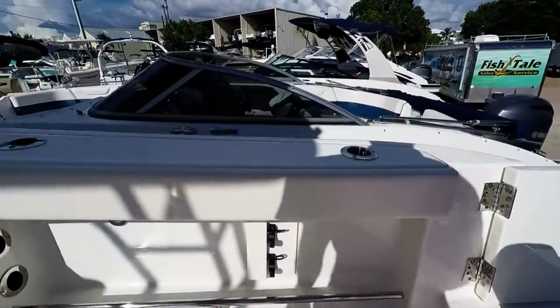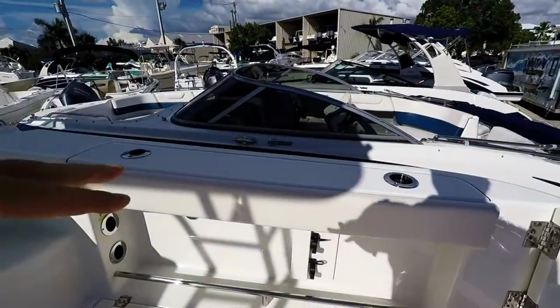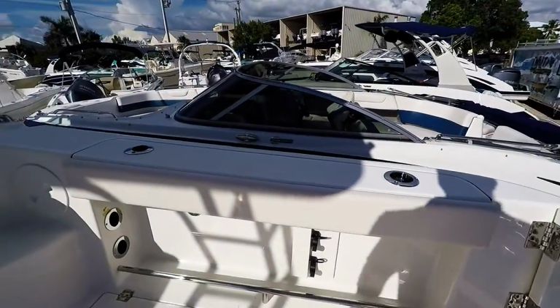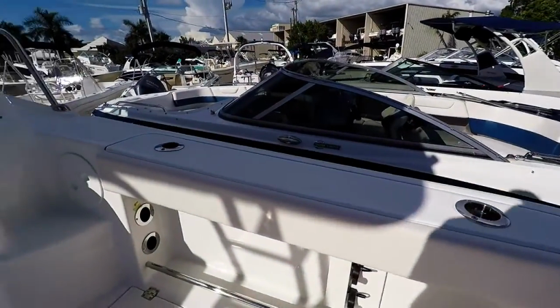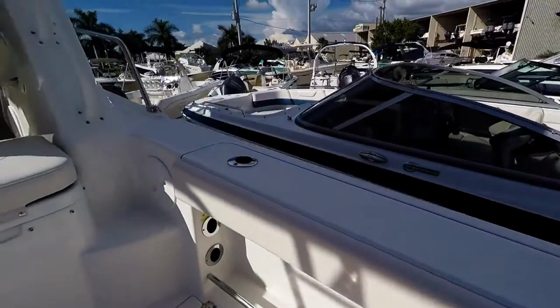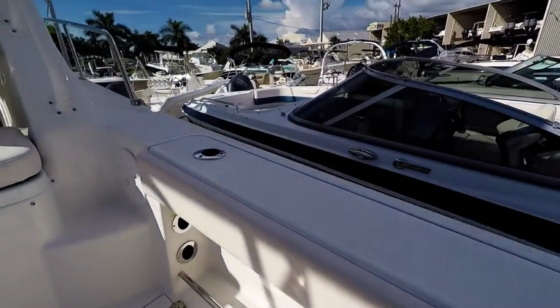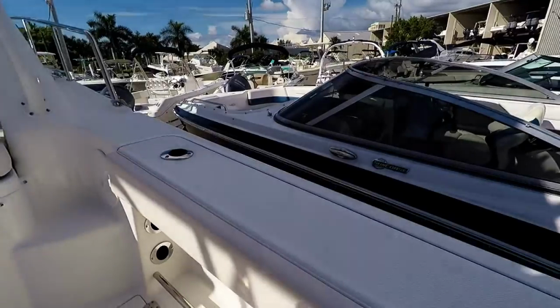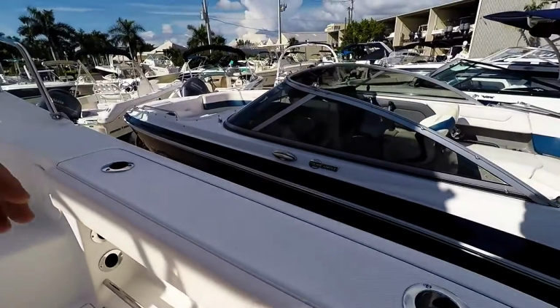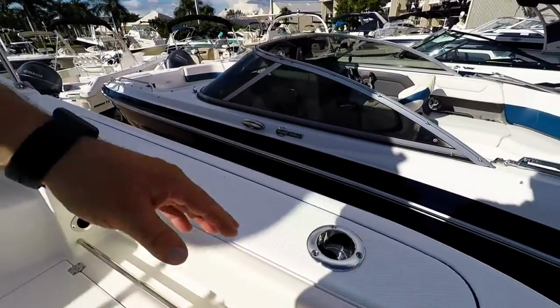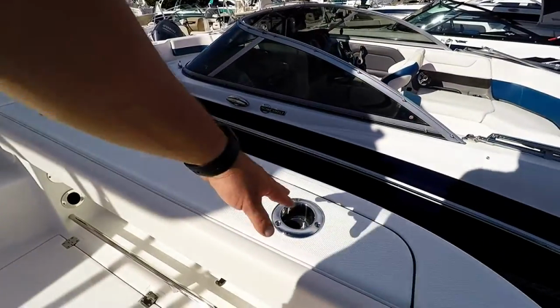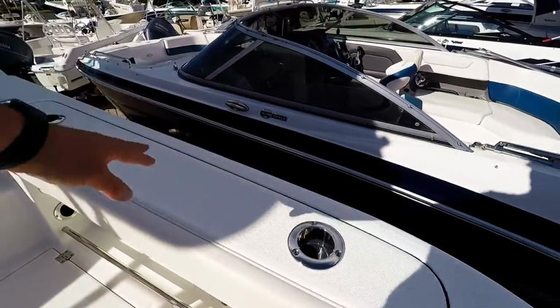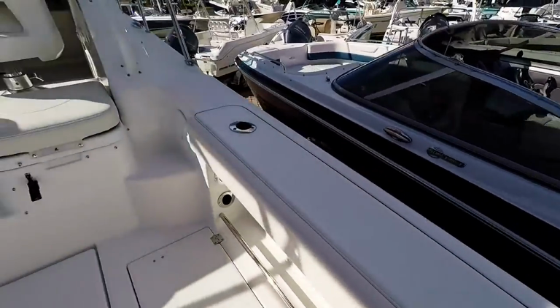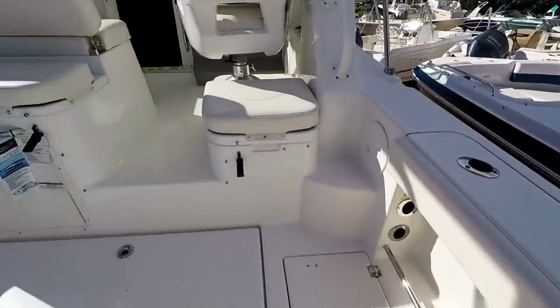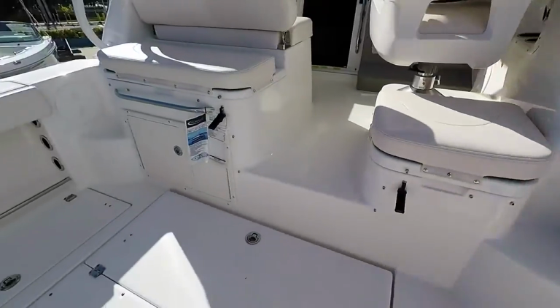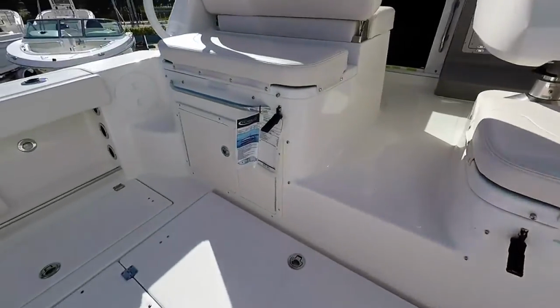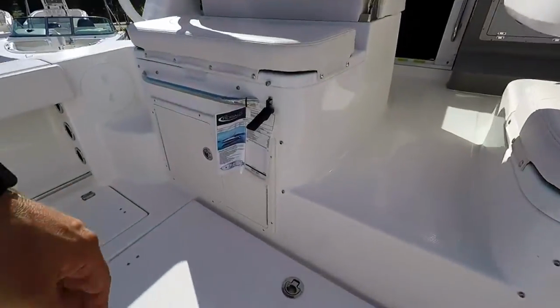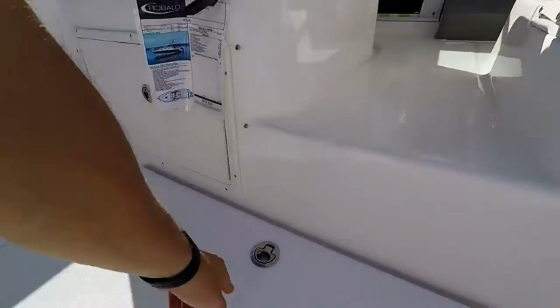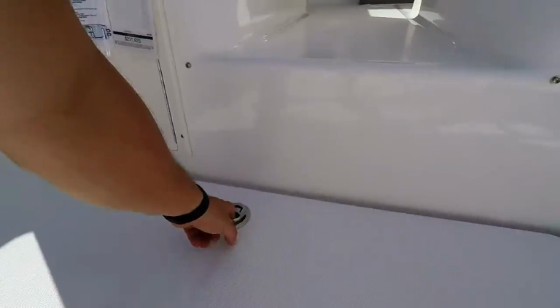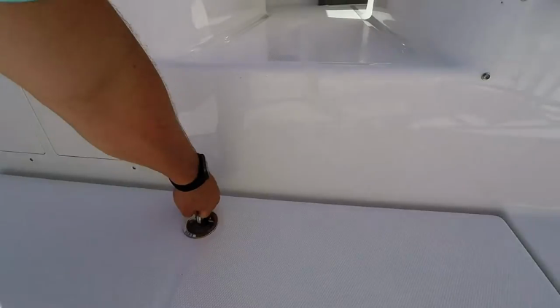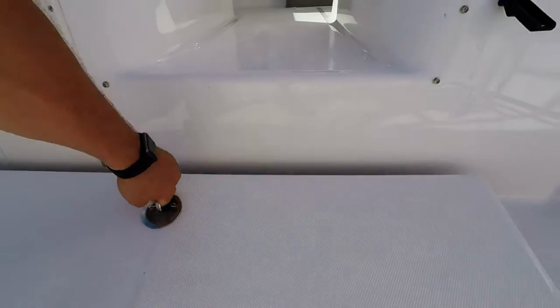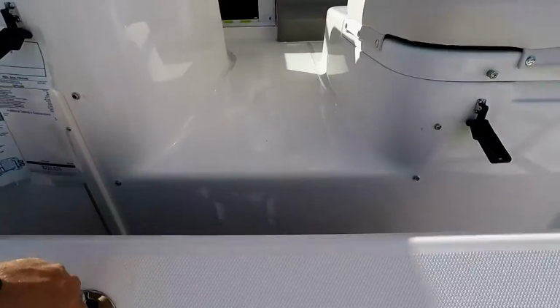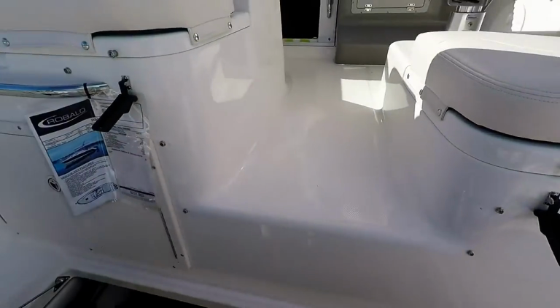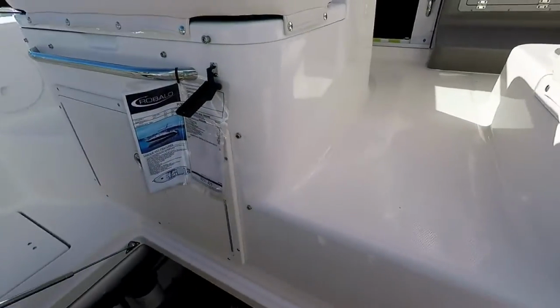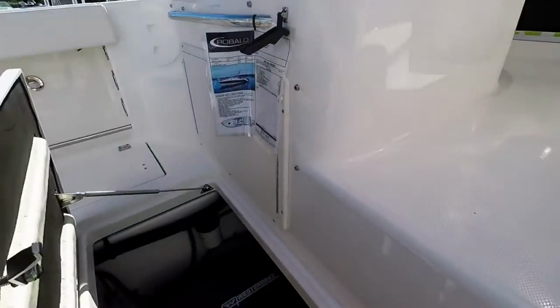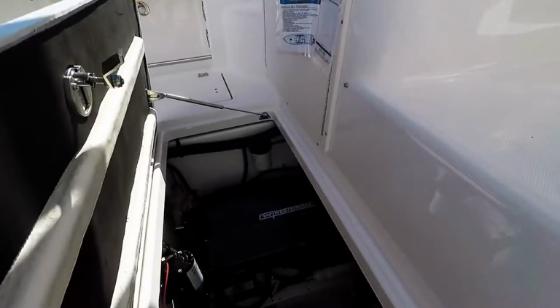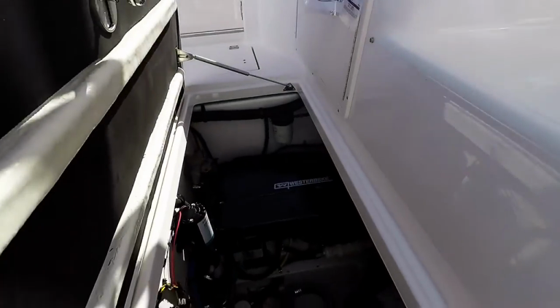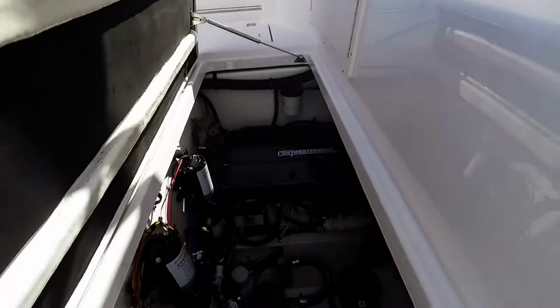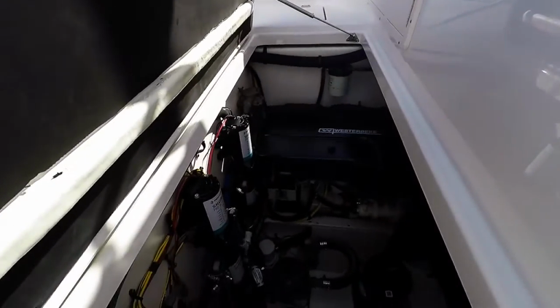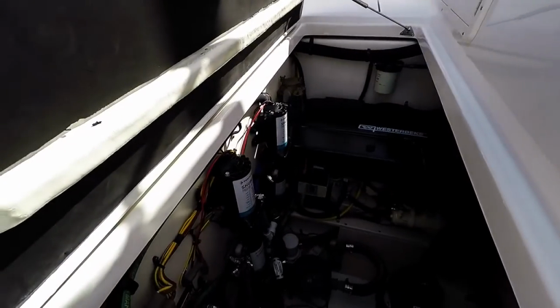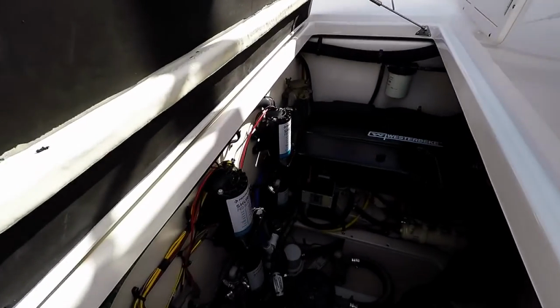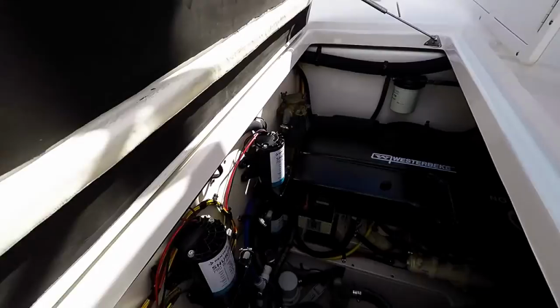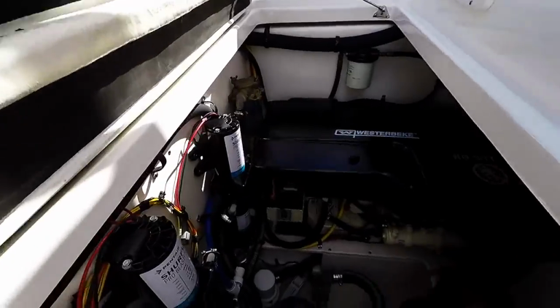Tow rails for when you're fishing. Rod holder cup holders. Access to your Westerbeak 3 kilowatt gasoline generator here, and all your pumps and filters.